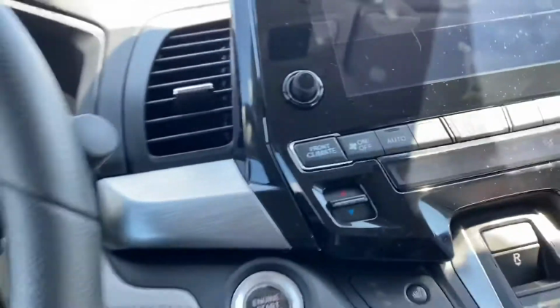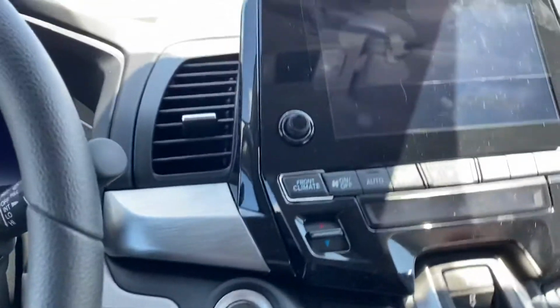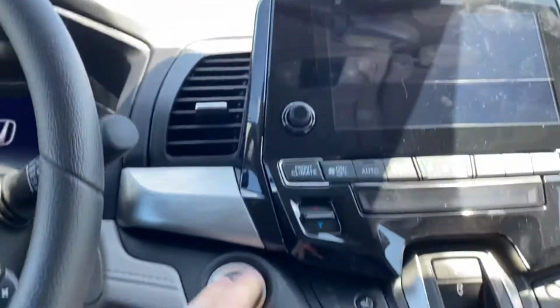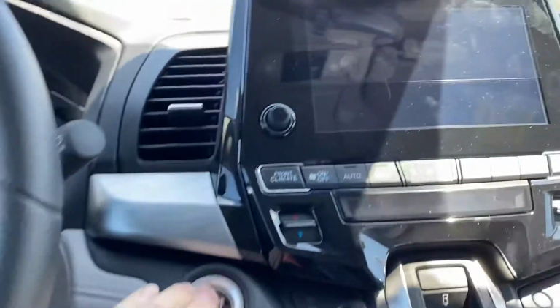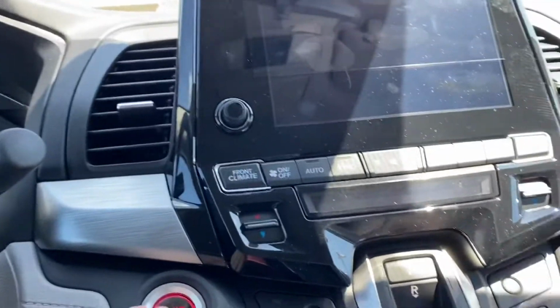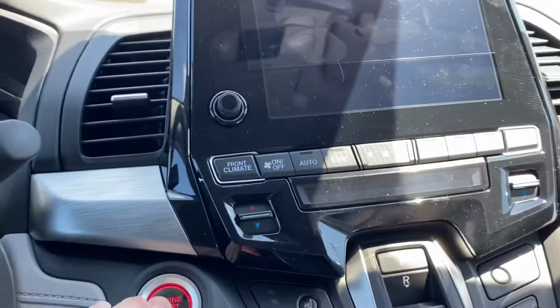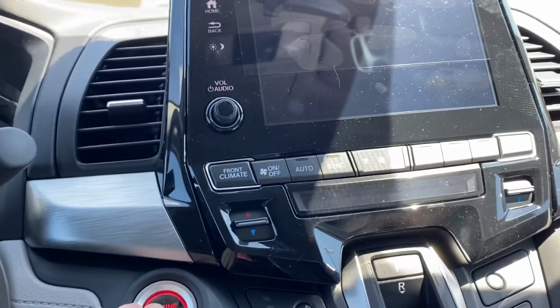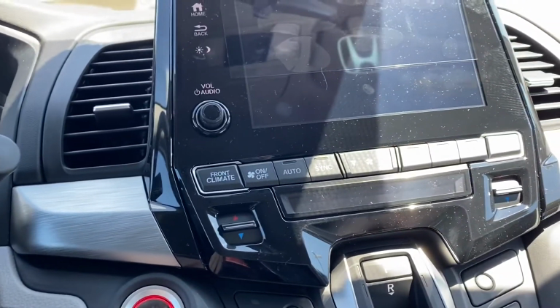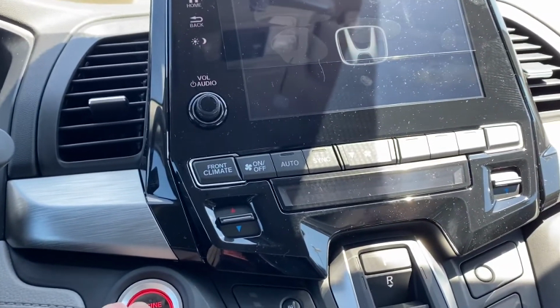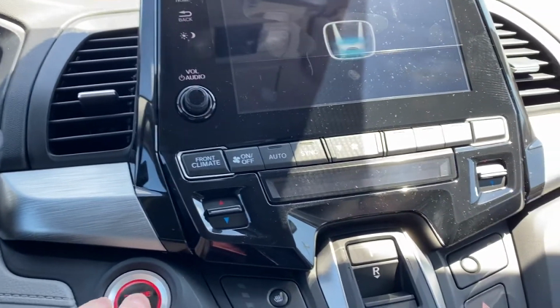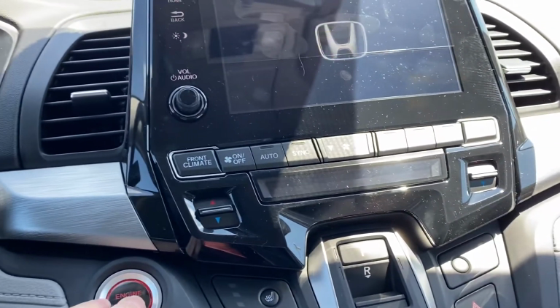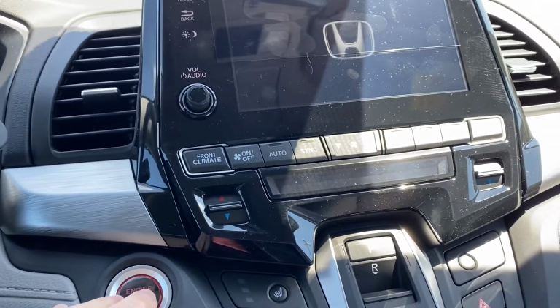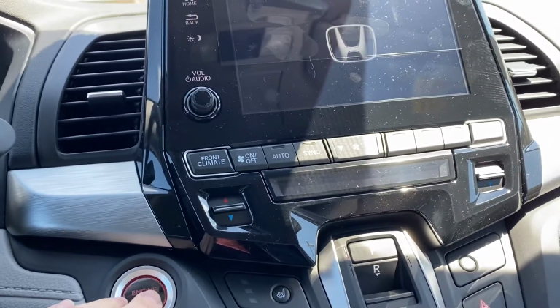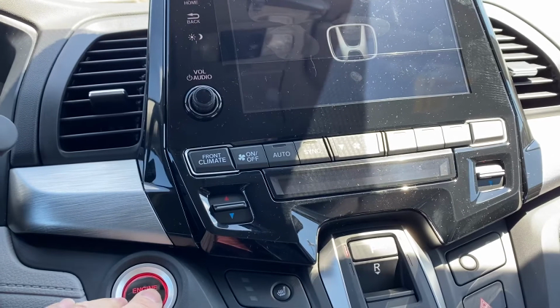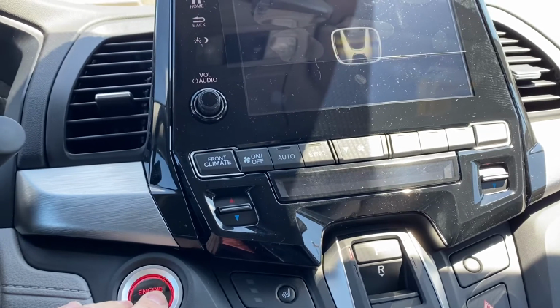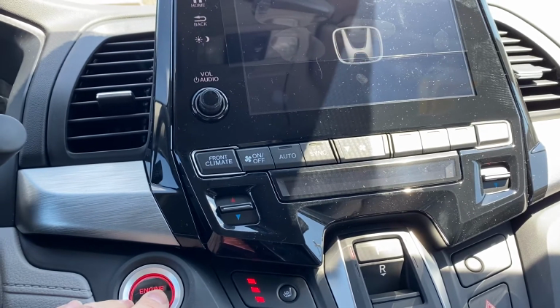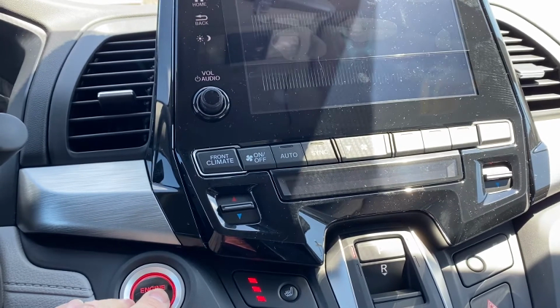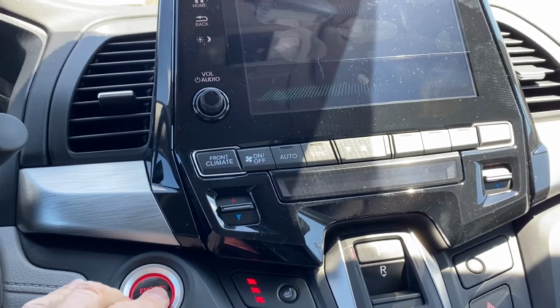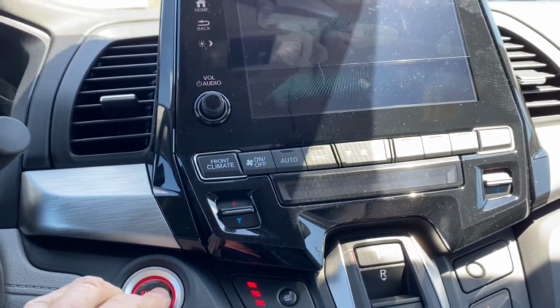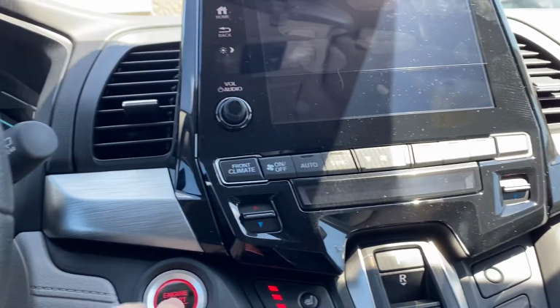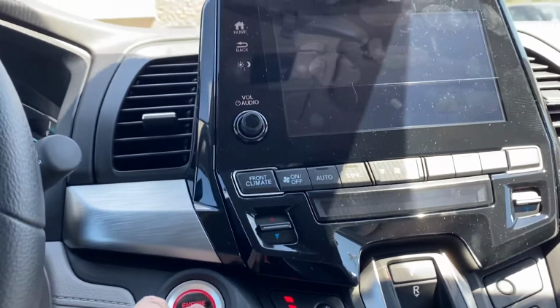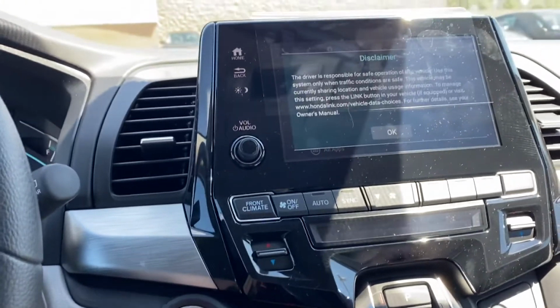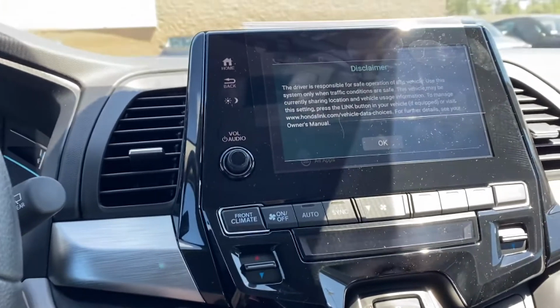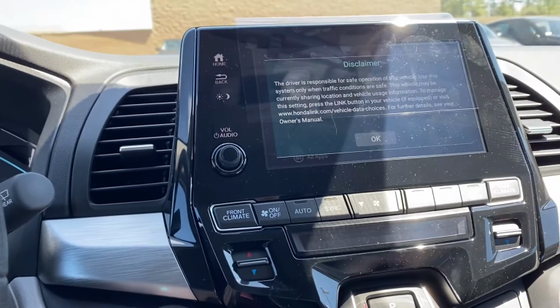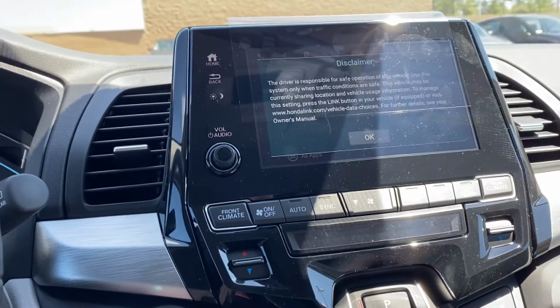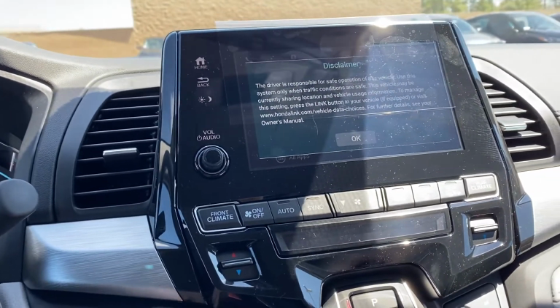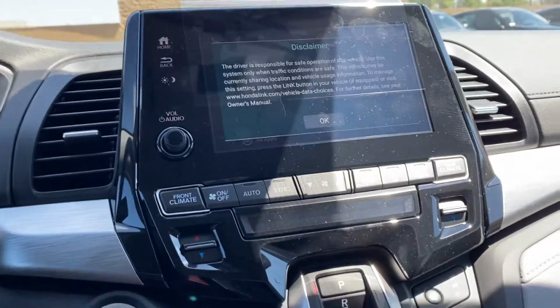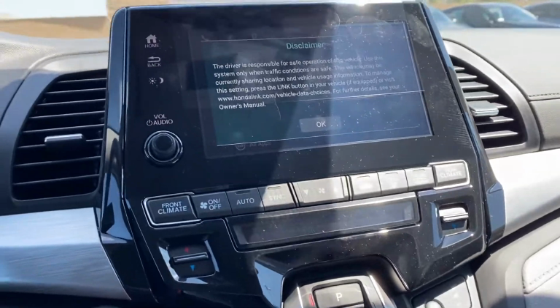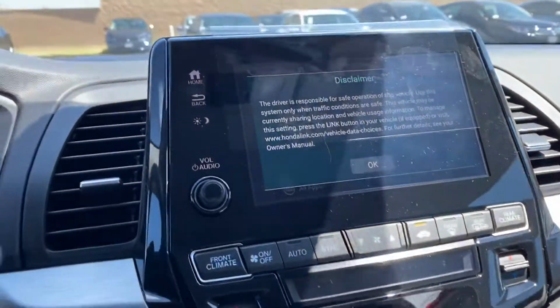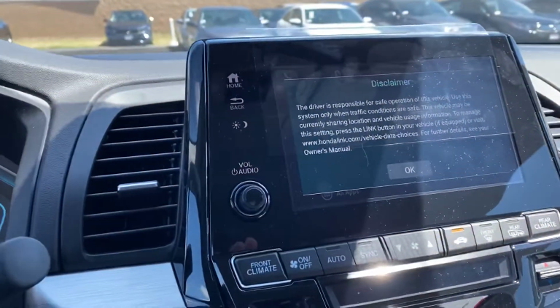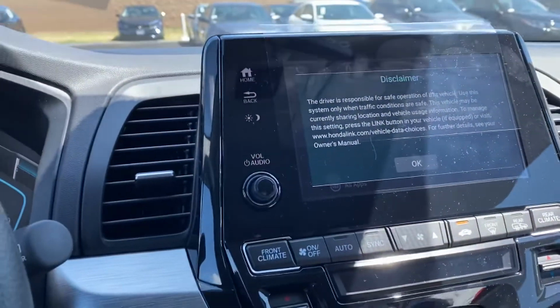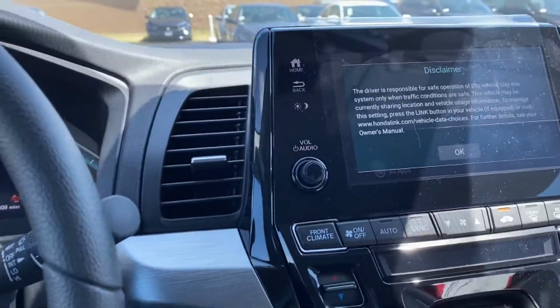Apple CarPlay, Android Auto are standard. There we go — nice big screen.